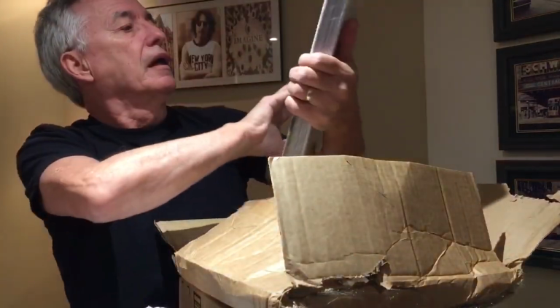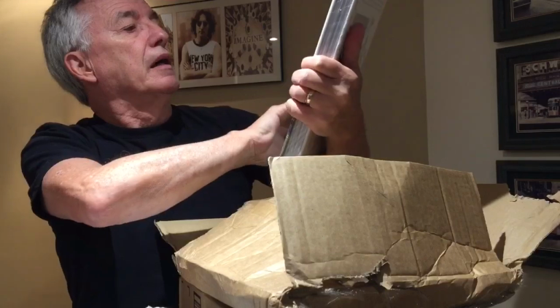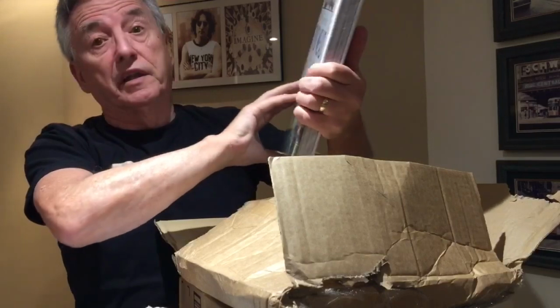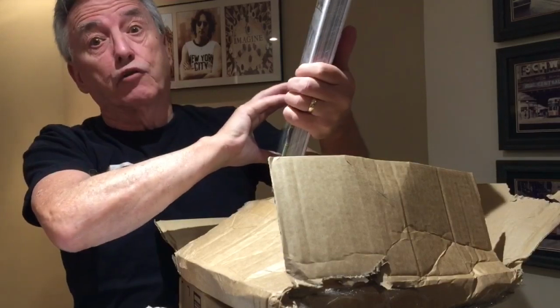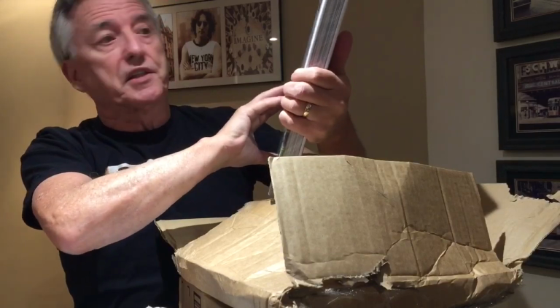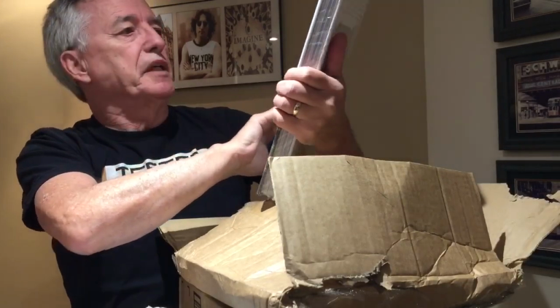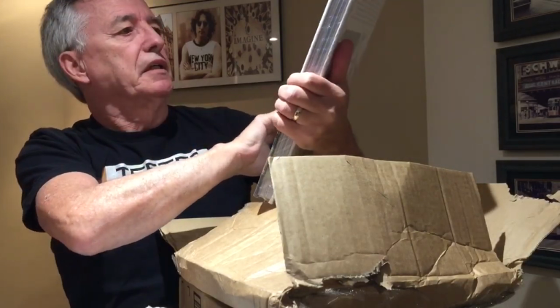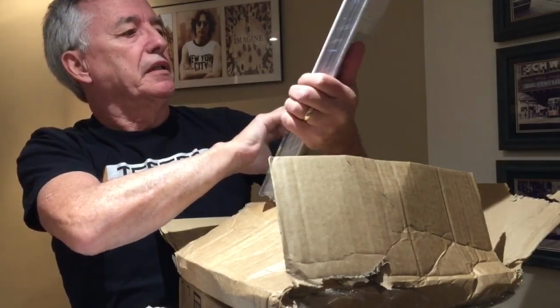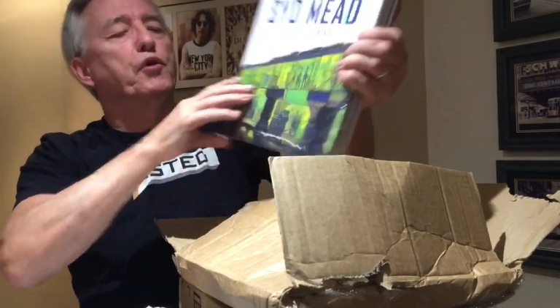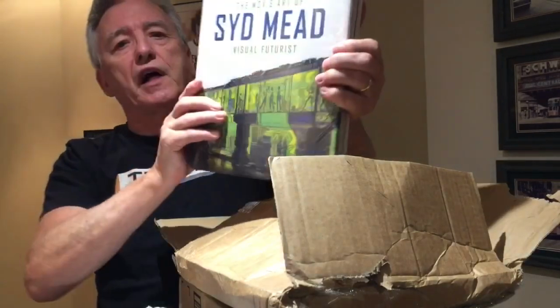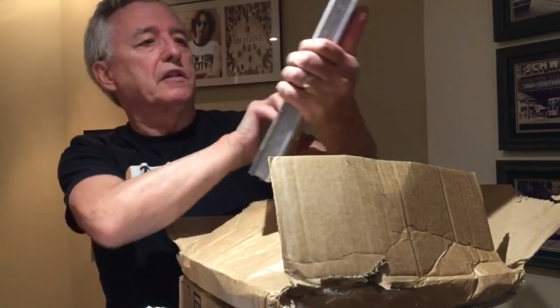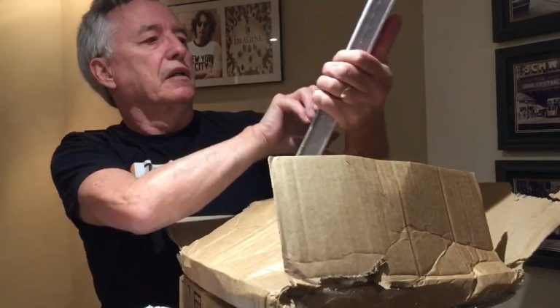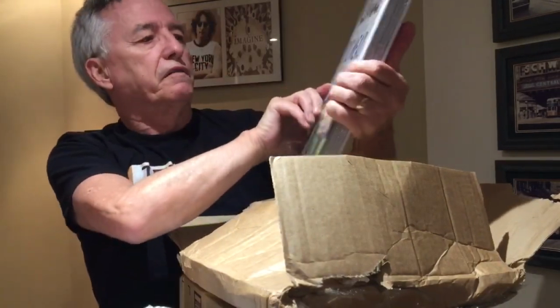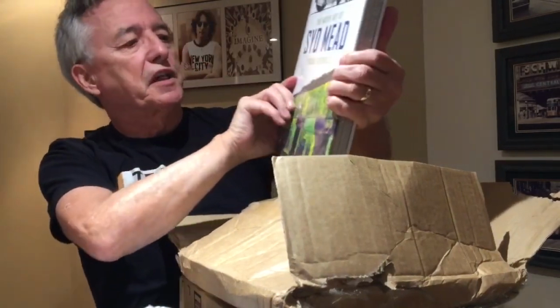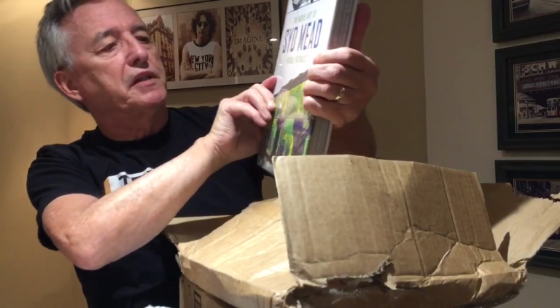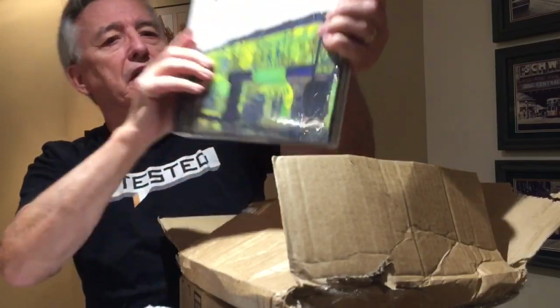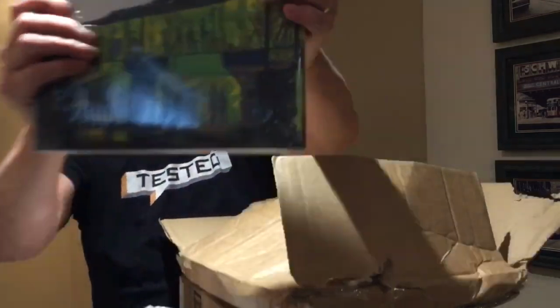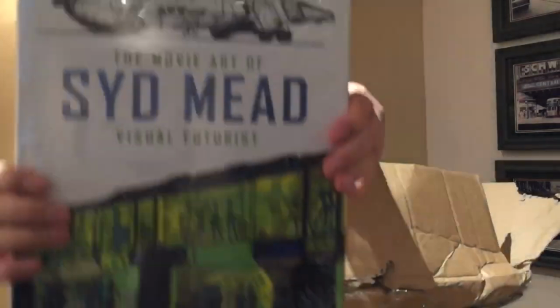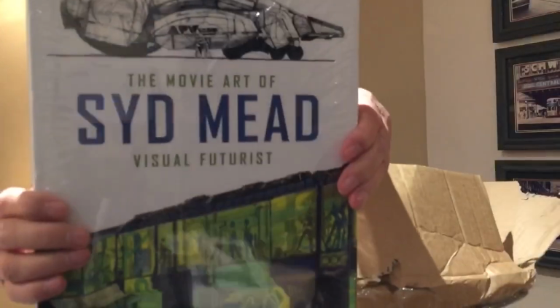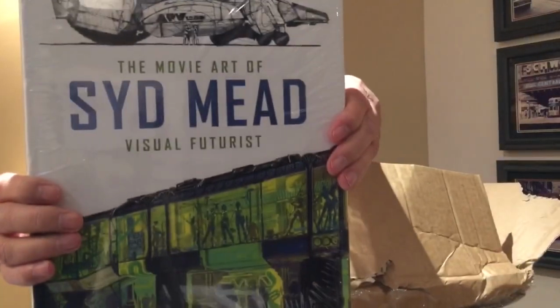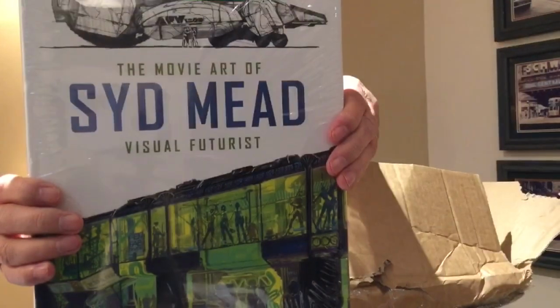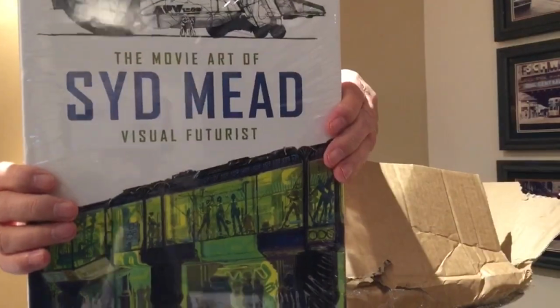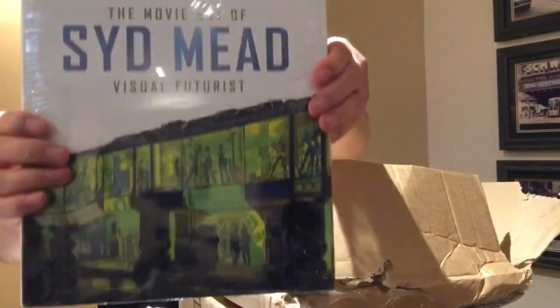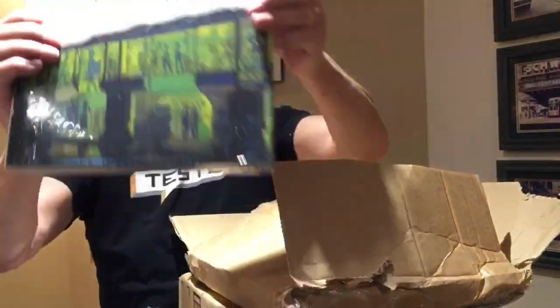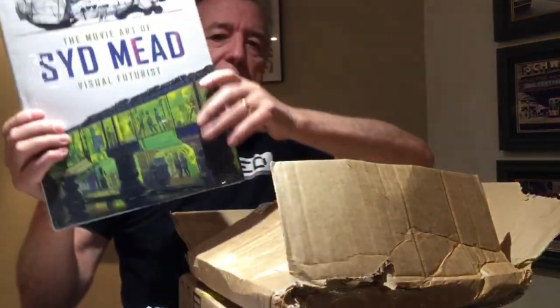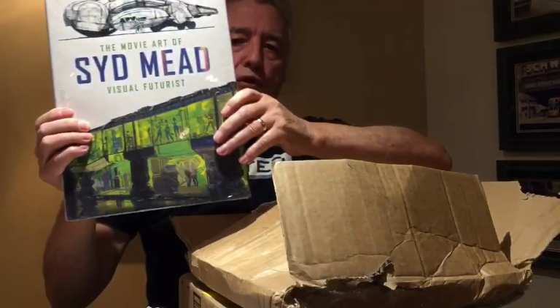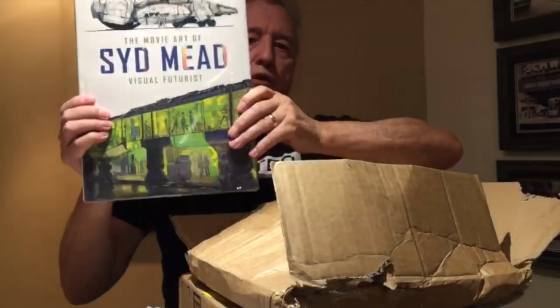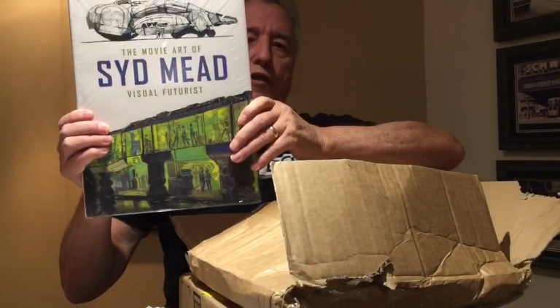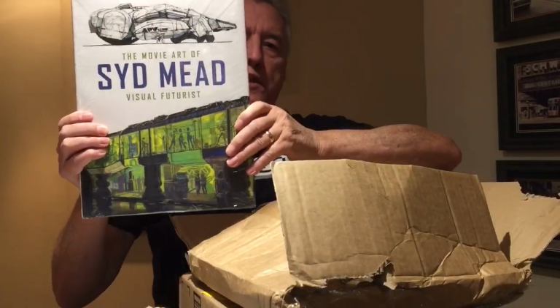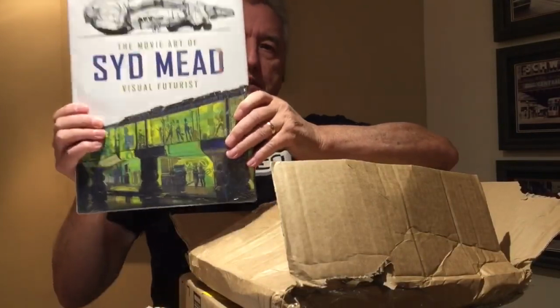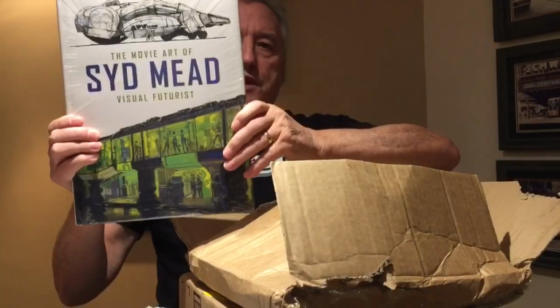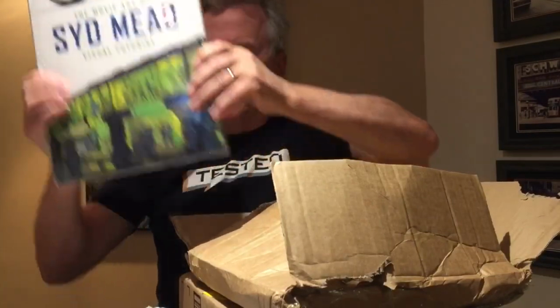The late great Sid Mead — 'The Movie Art of Sid Mead: Vigil Futurist' — that's just an excellent book. Been looking forward to receiving this.